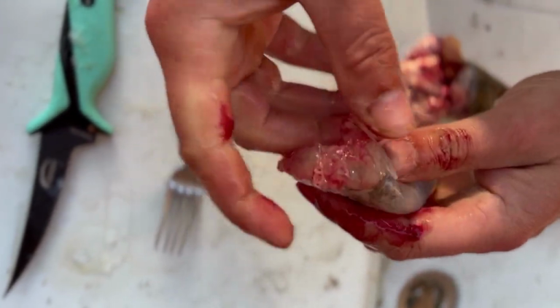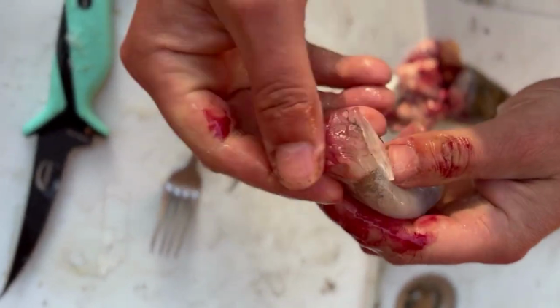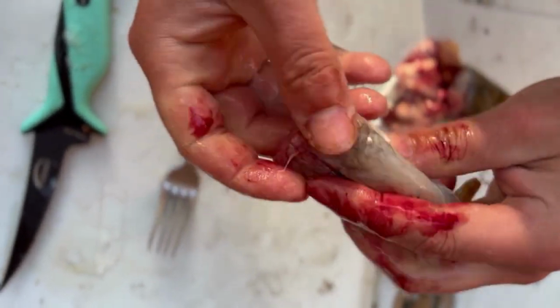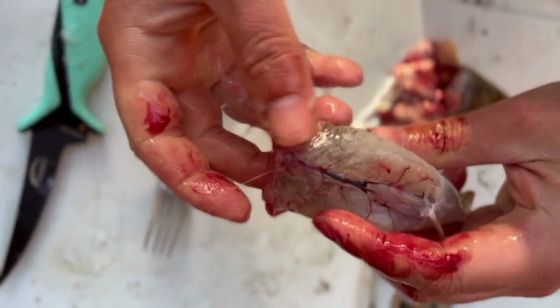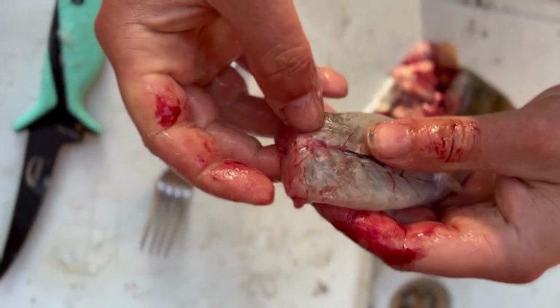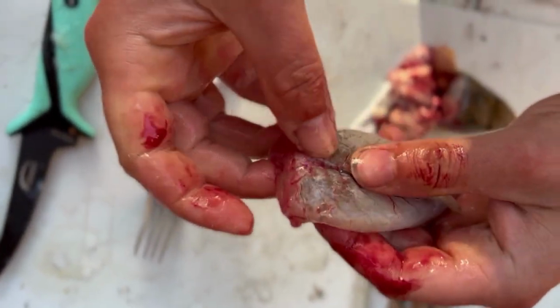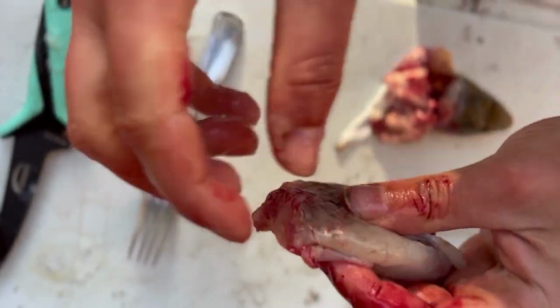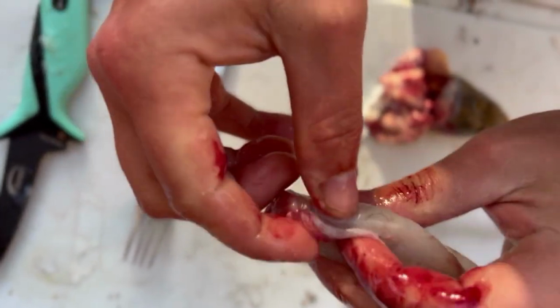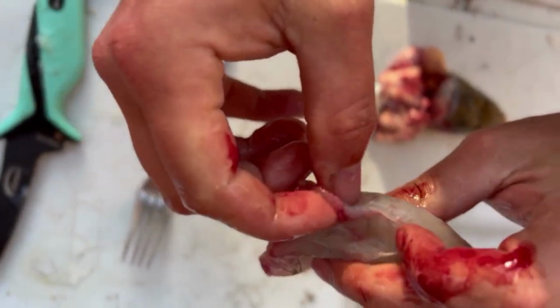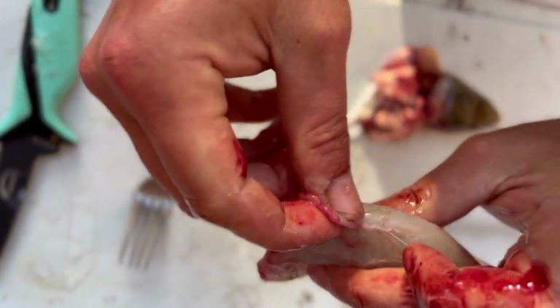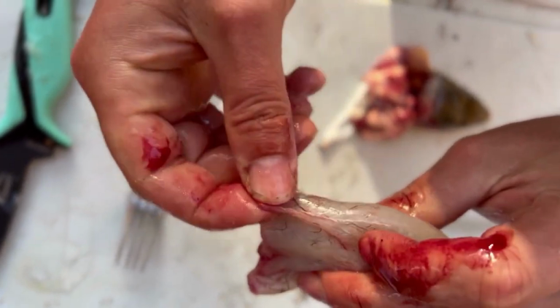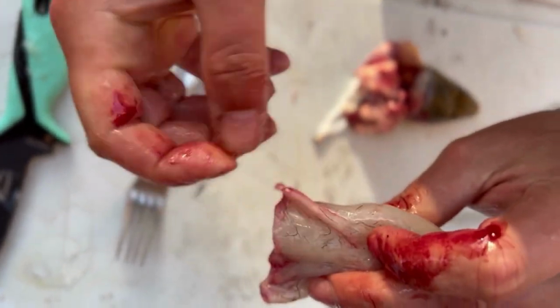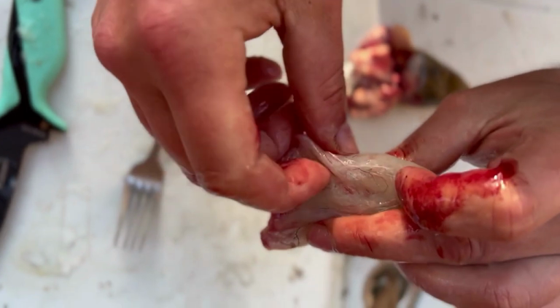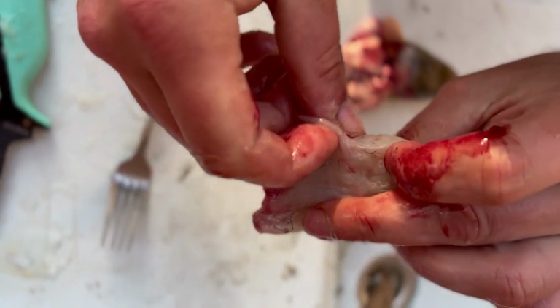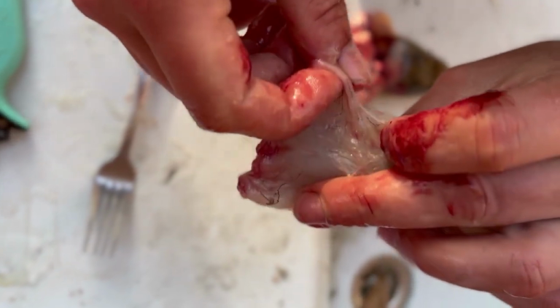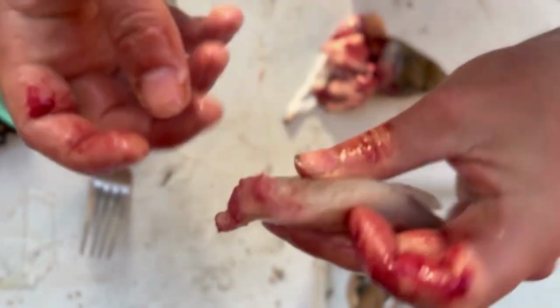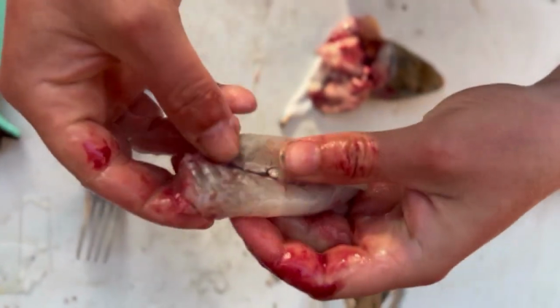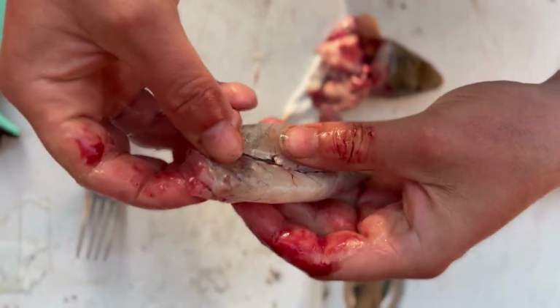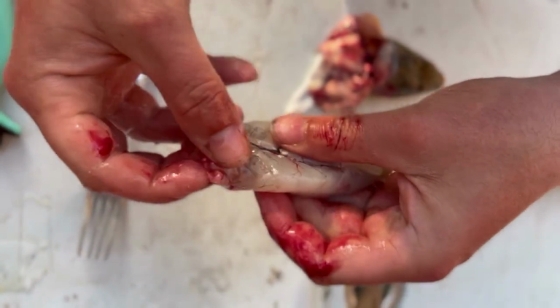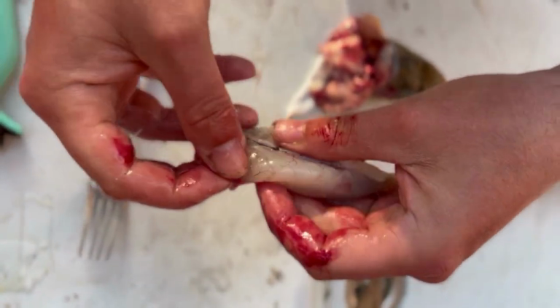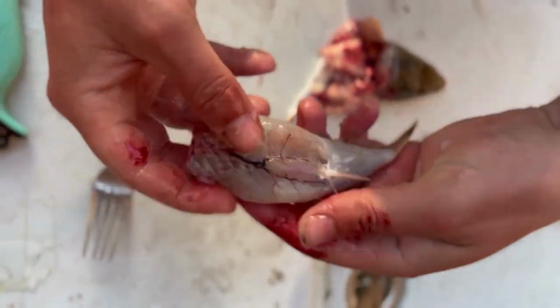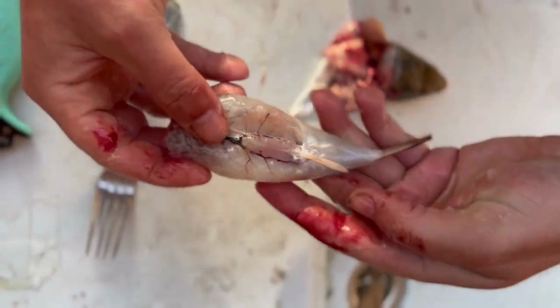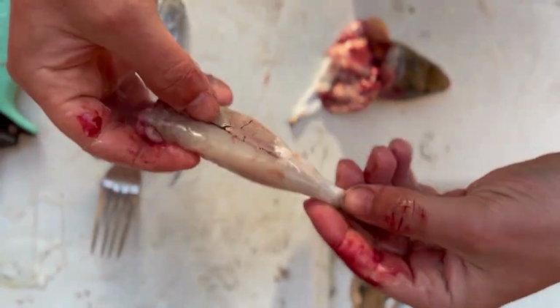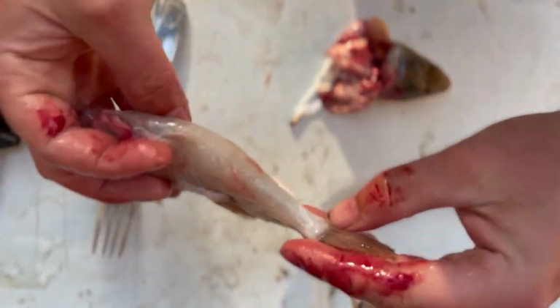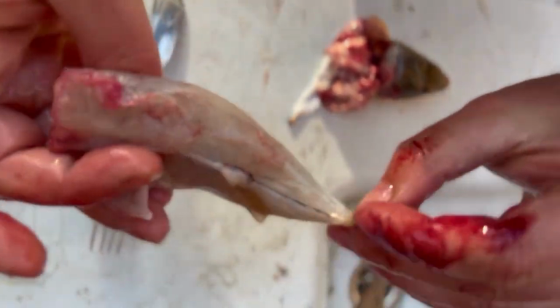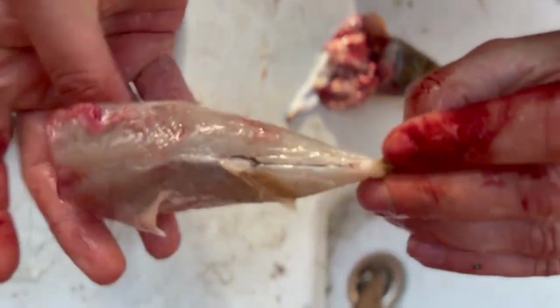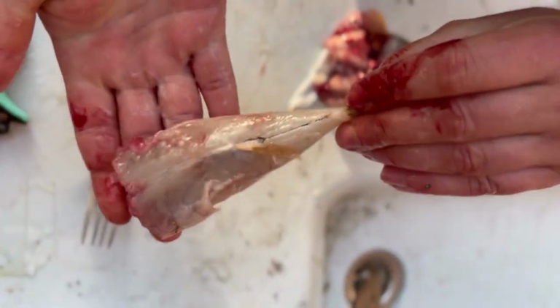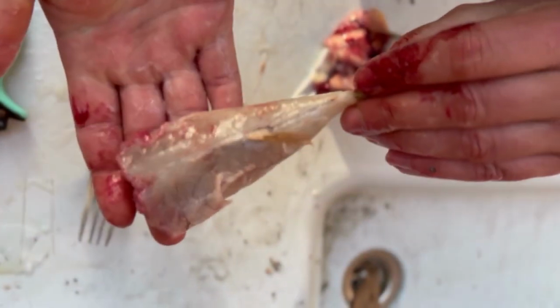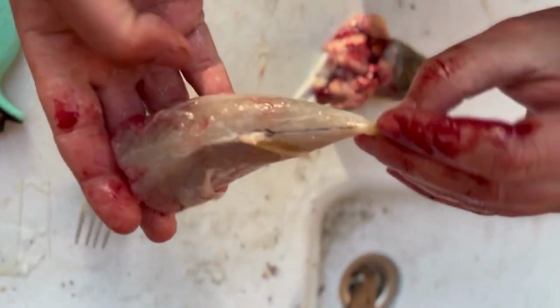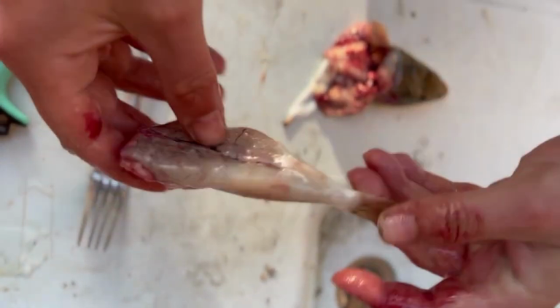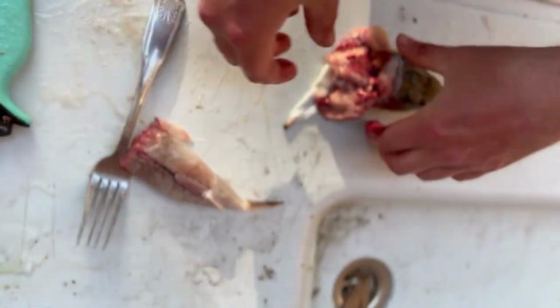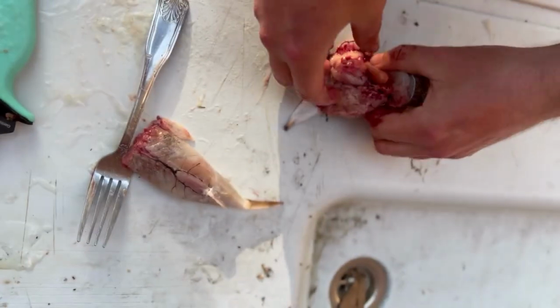And if you want, if you've got a little bit of extra guts or fat or whatever, you can trim this off. But that's it — that's the right way to do it.